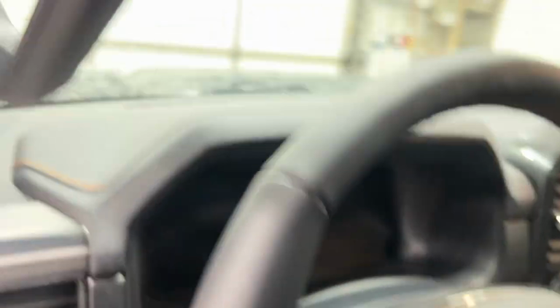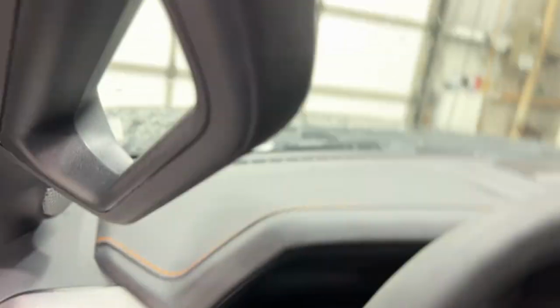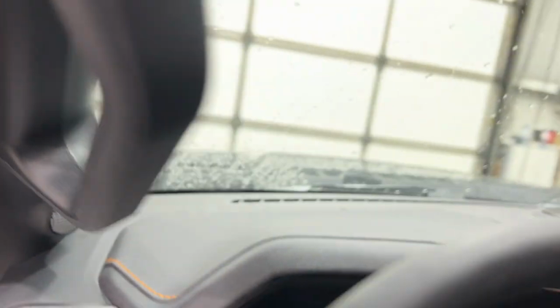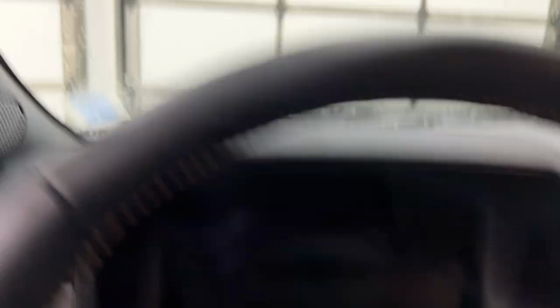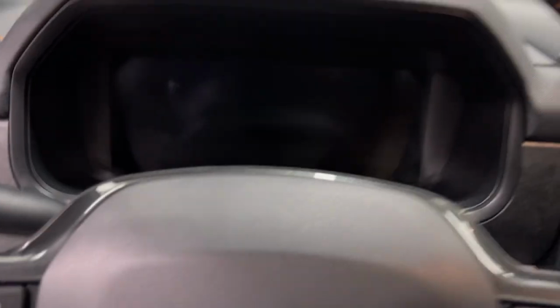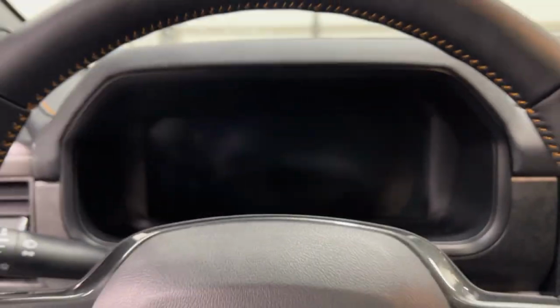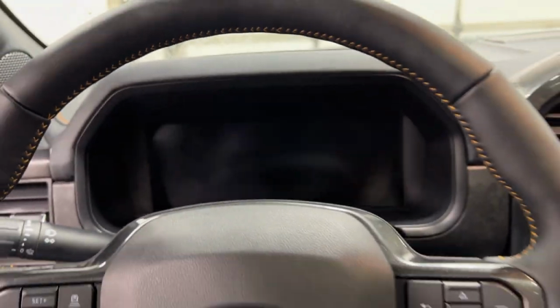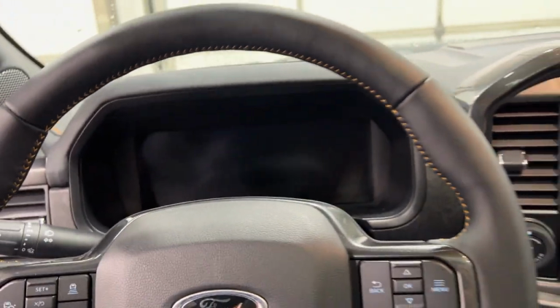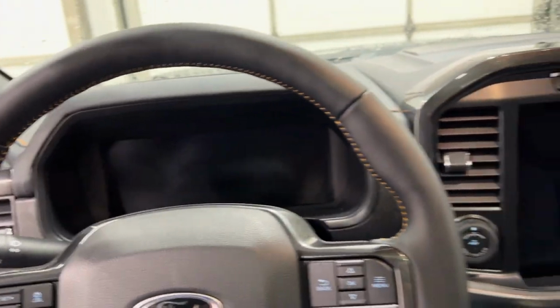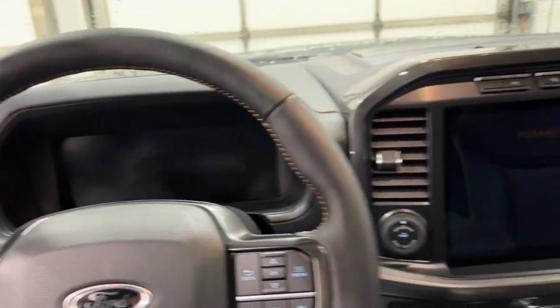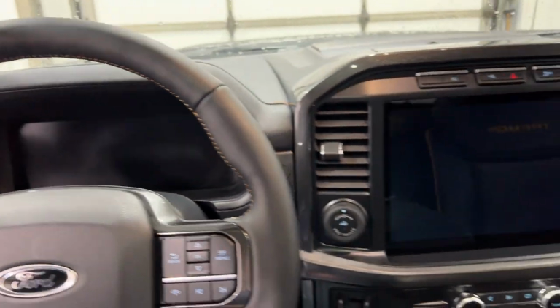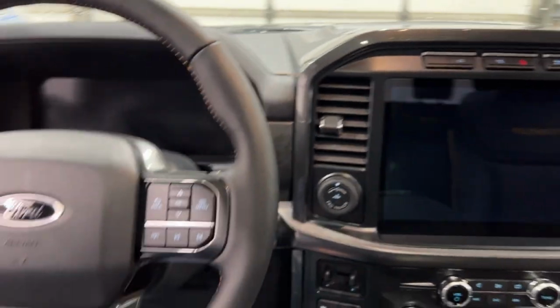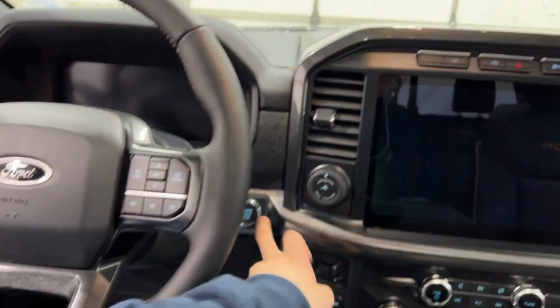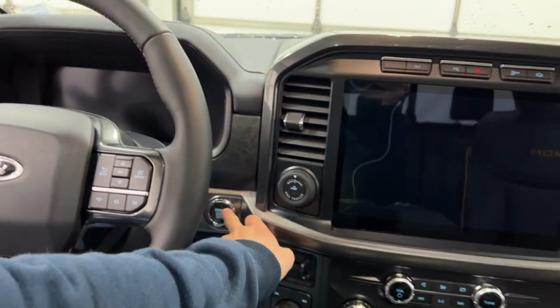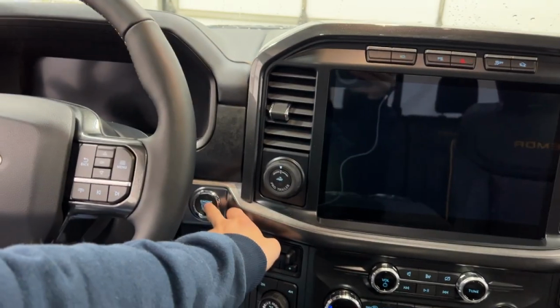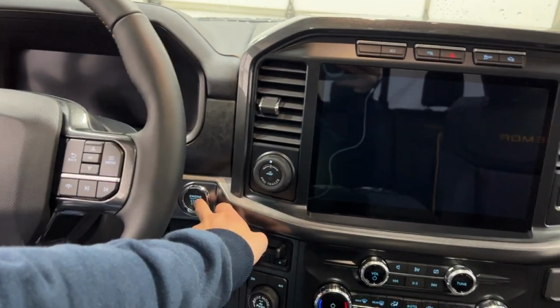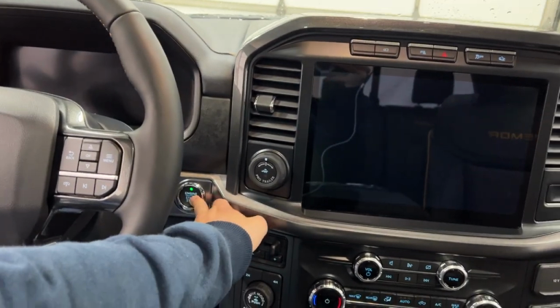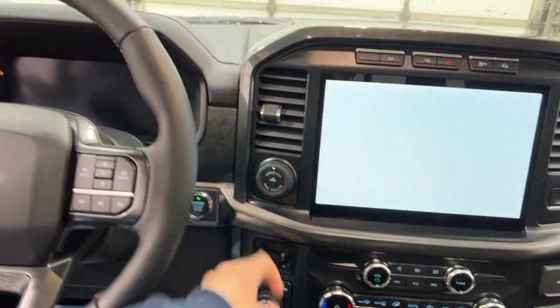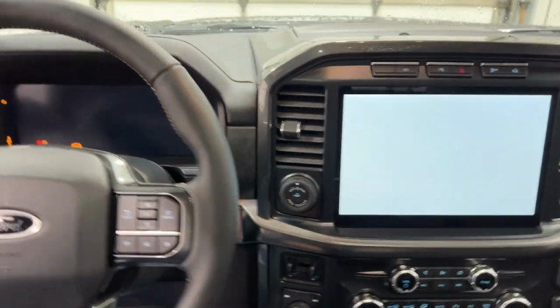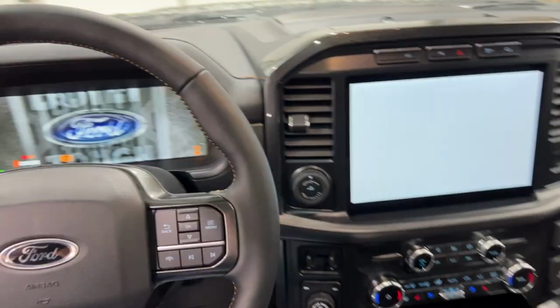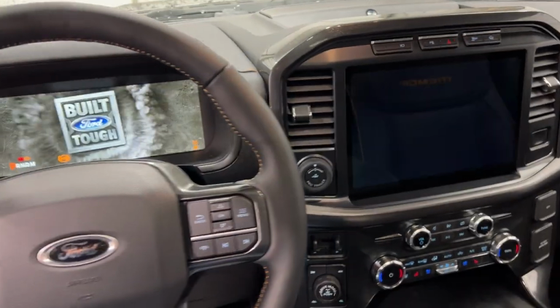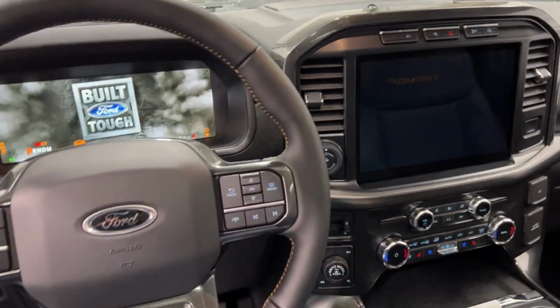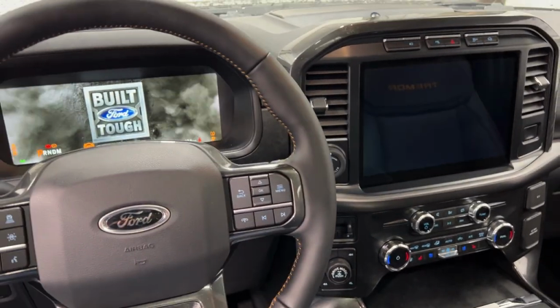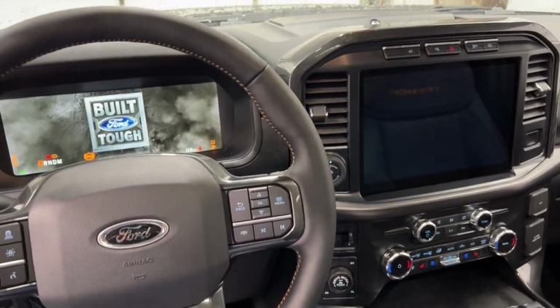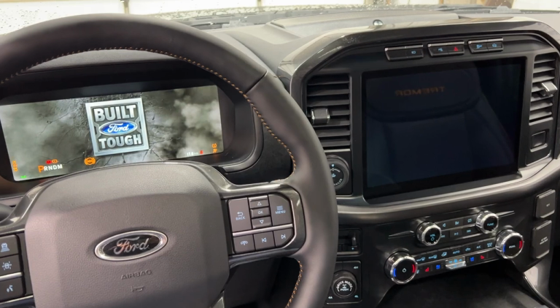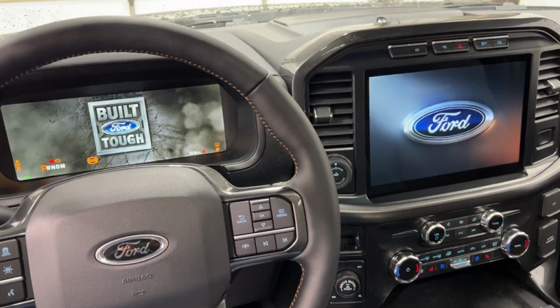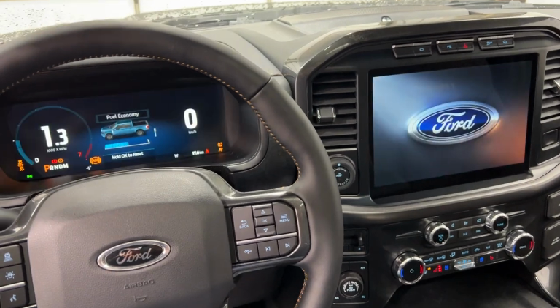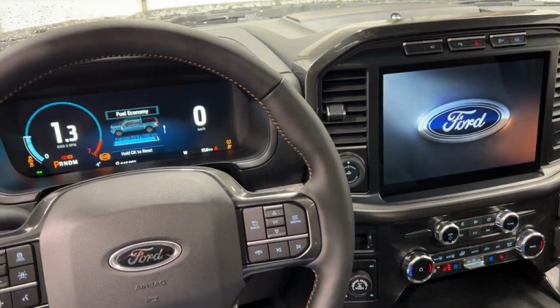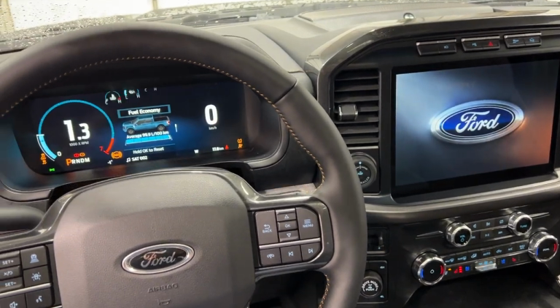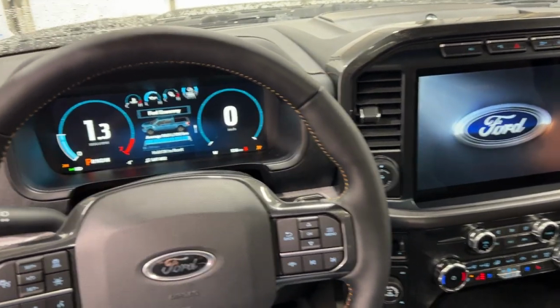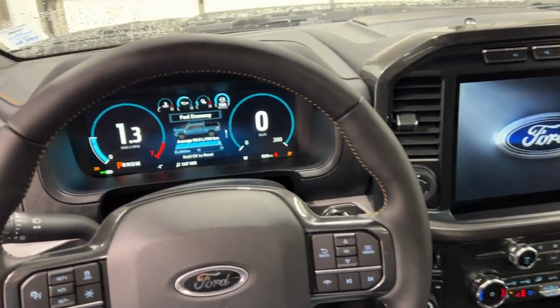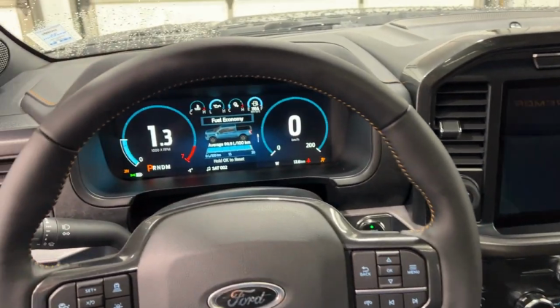Getting up inside the F-150 Tremor, you hit the push button start and then you have everything come to life in front of you.